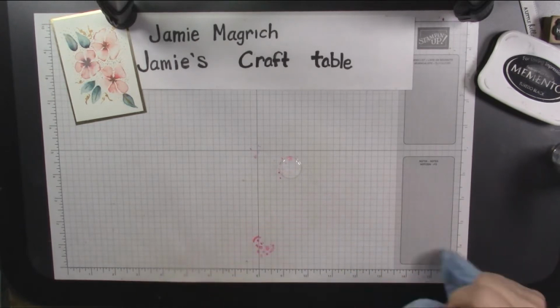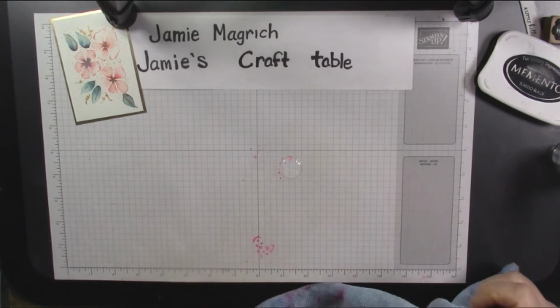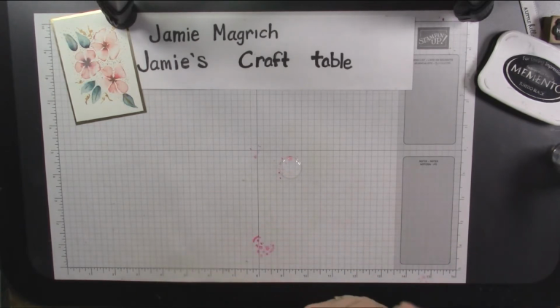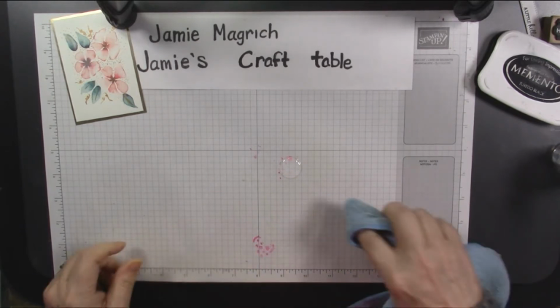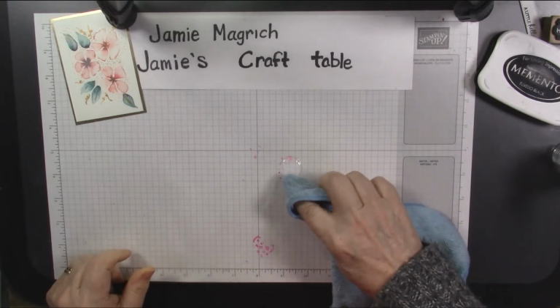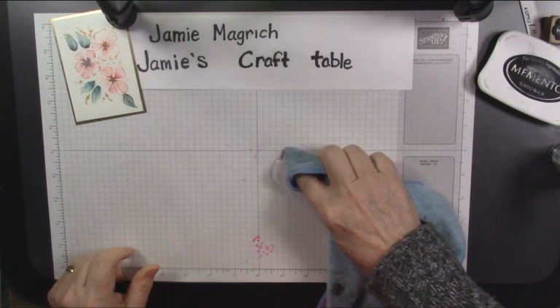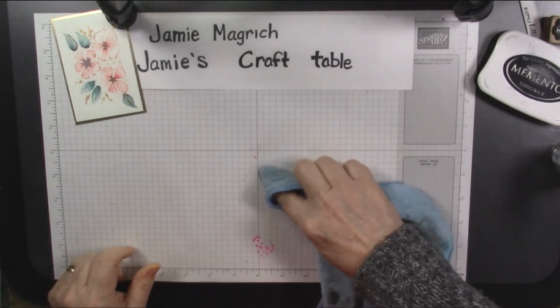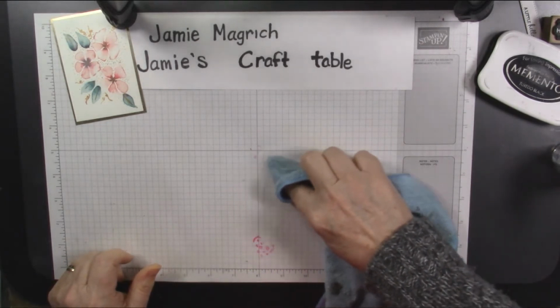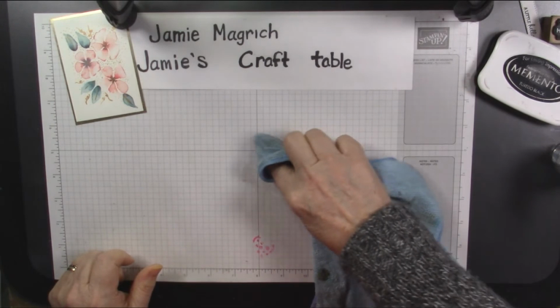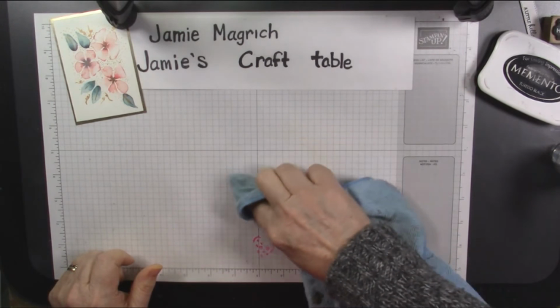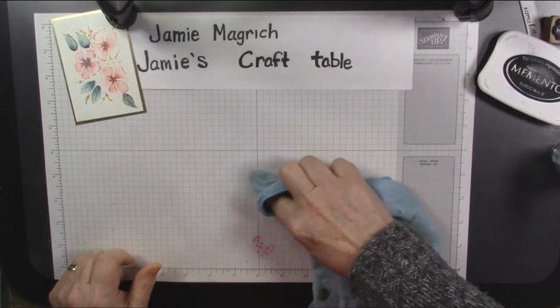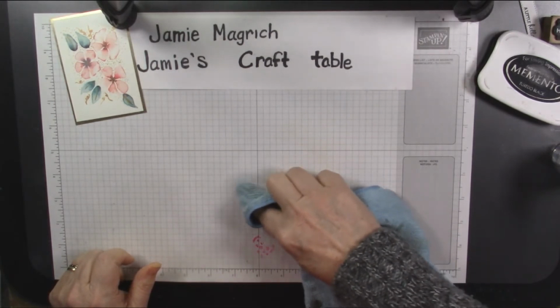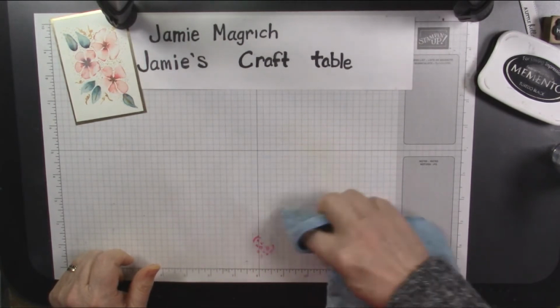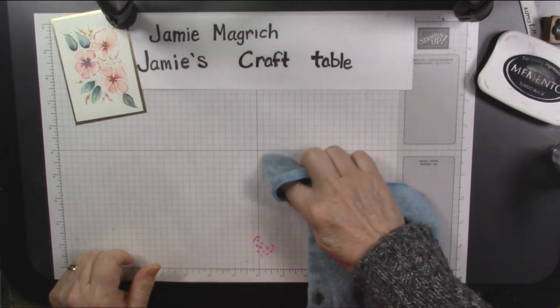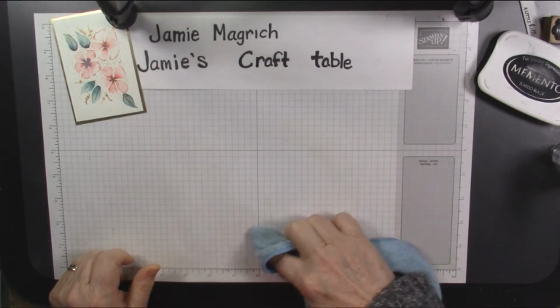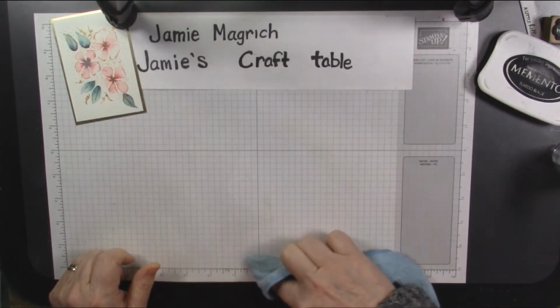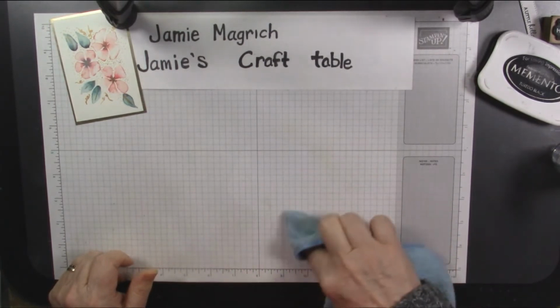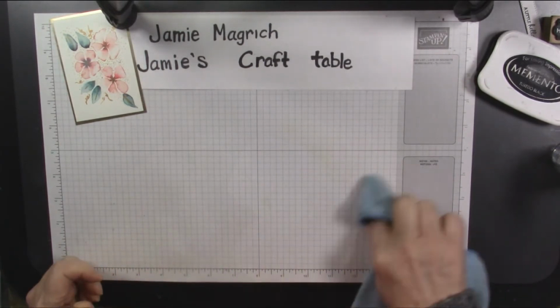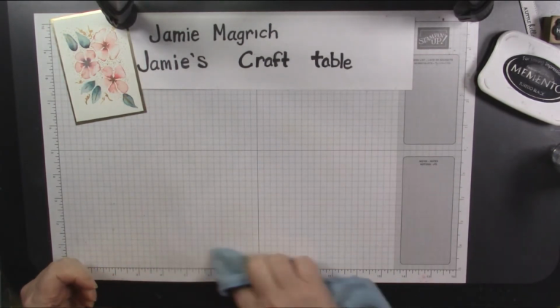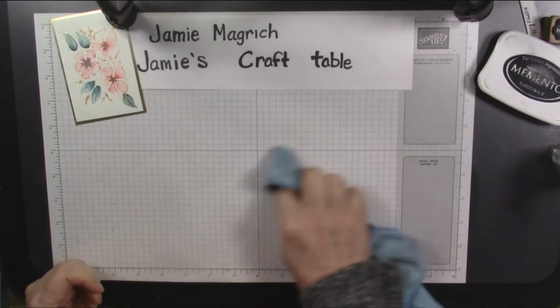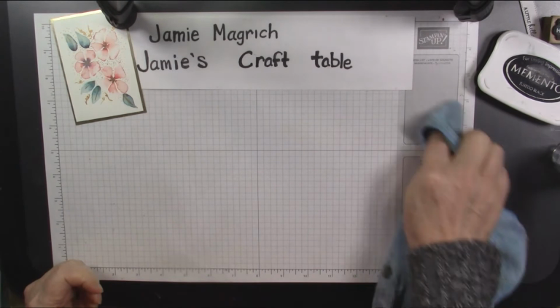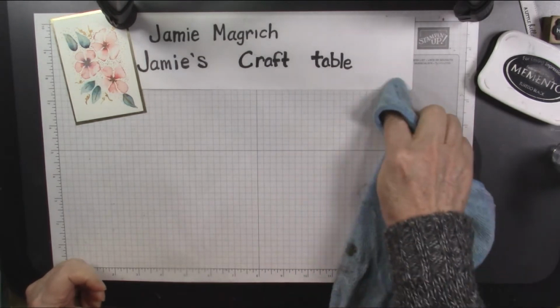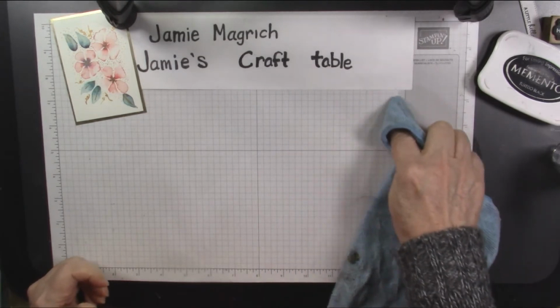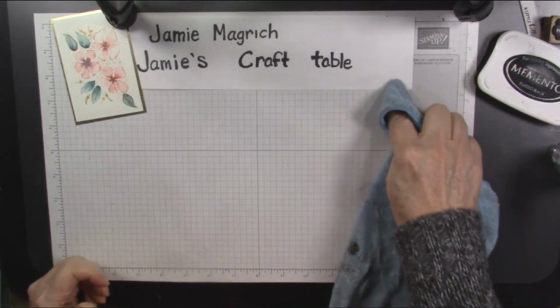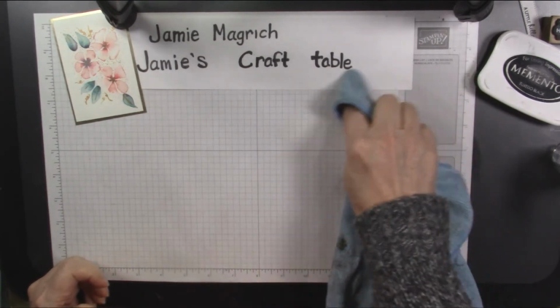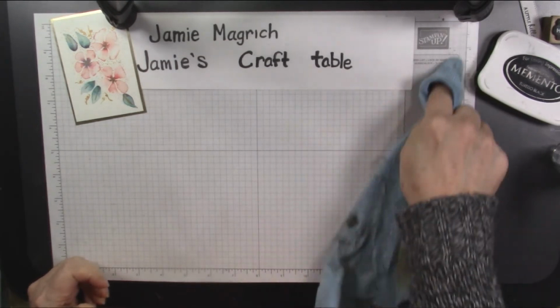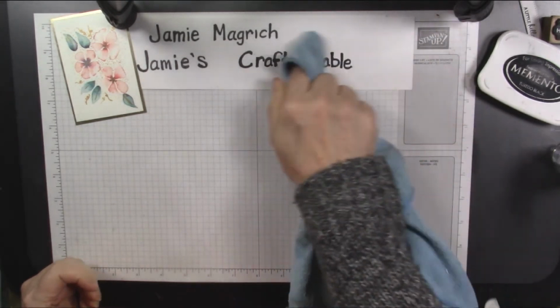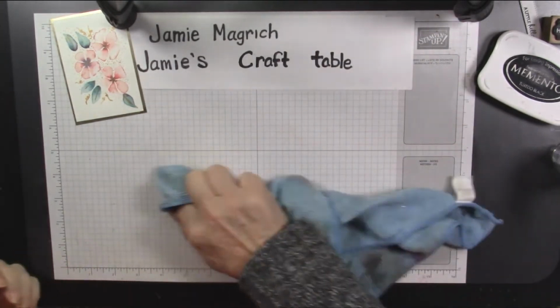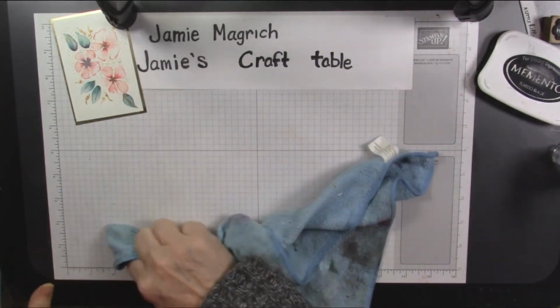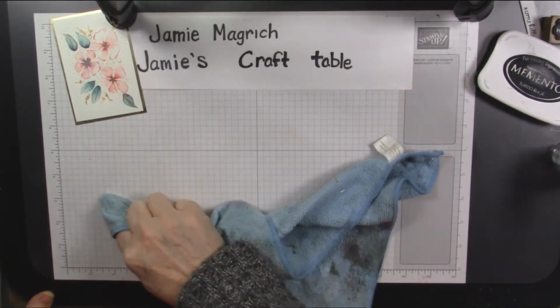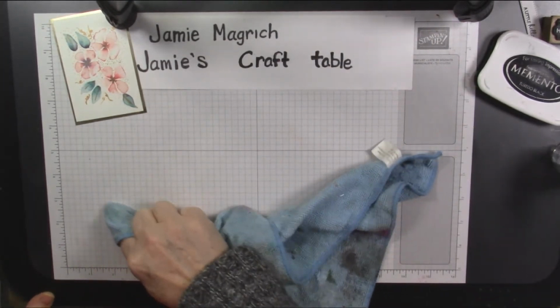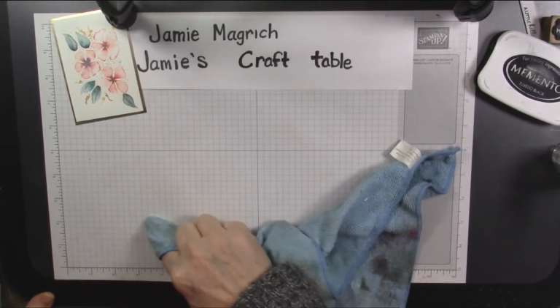I guess that'll work. It just rubs right off, cleans right off, like it's nothing. And this also takes any adhesive off of your surface.